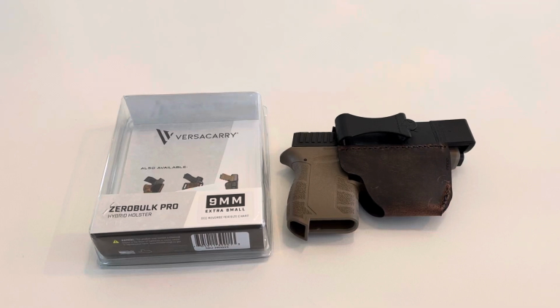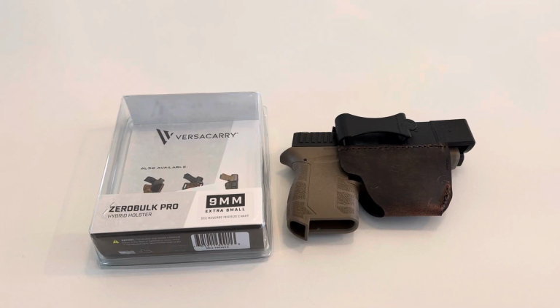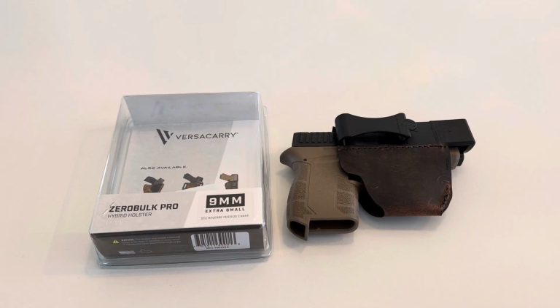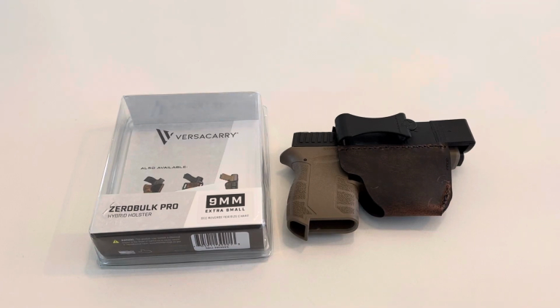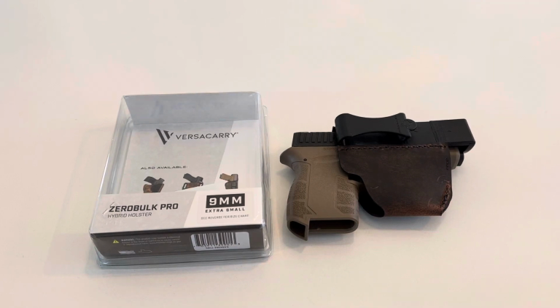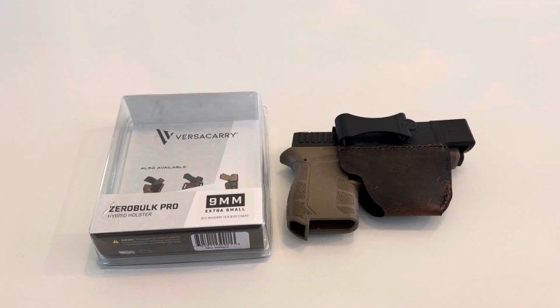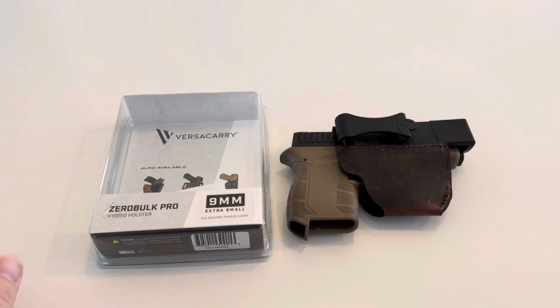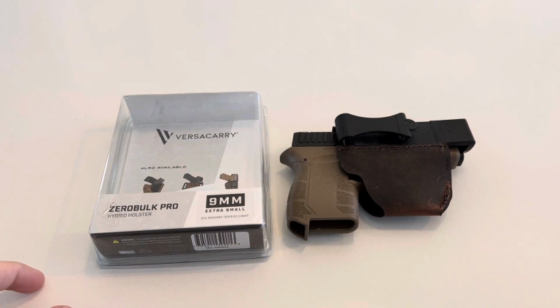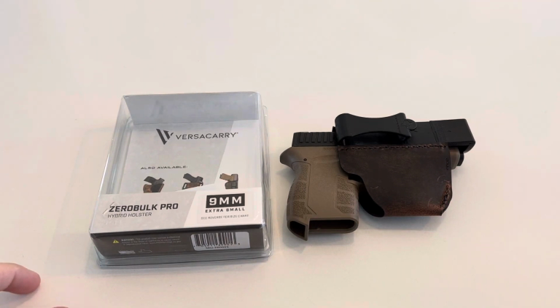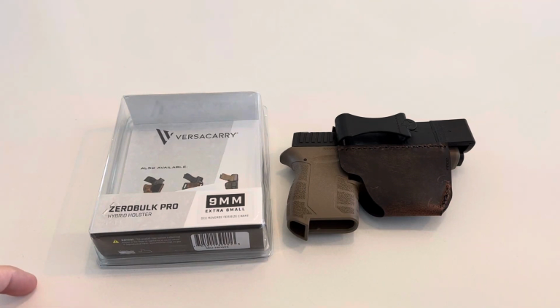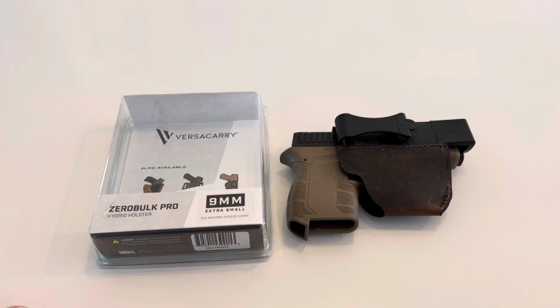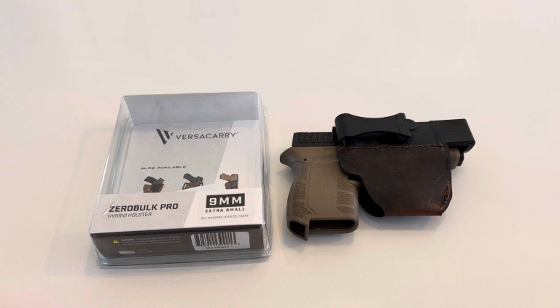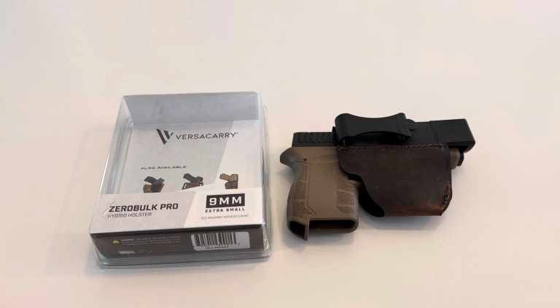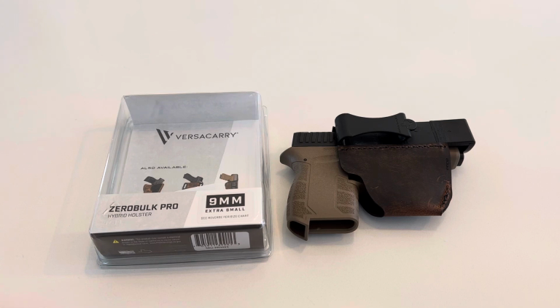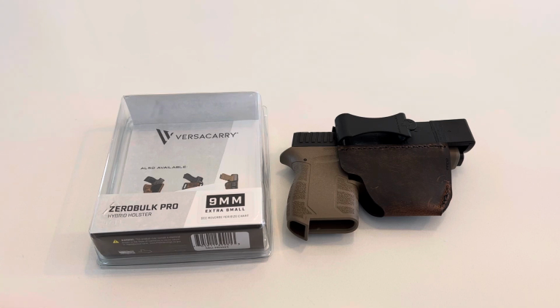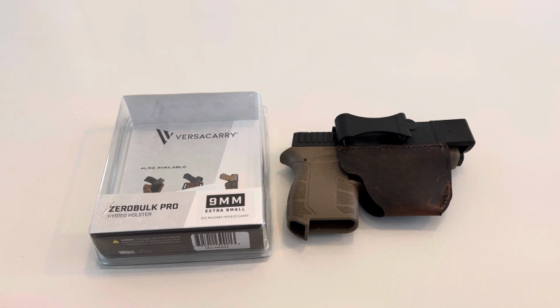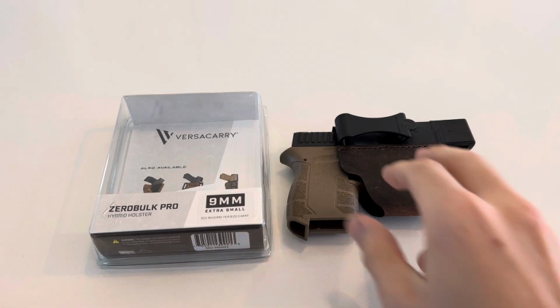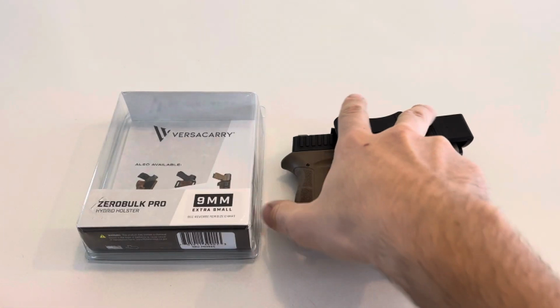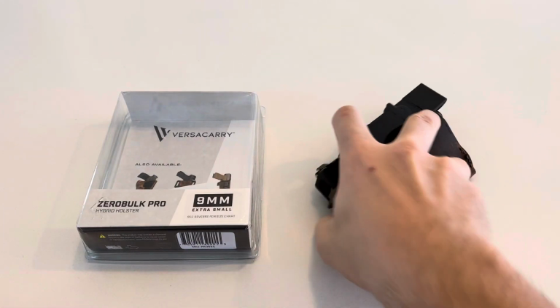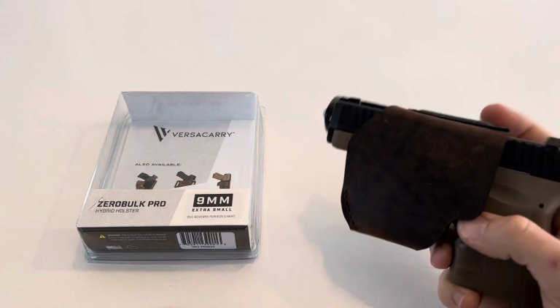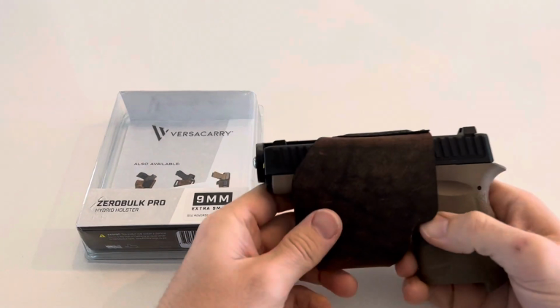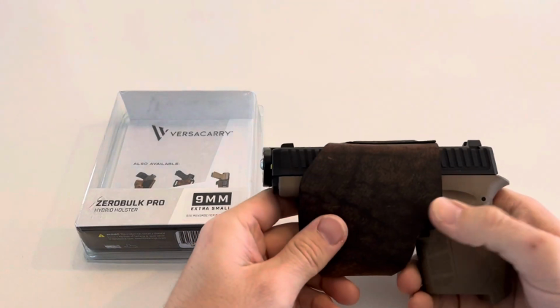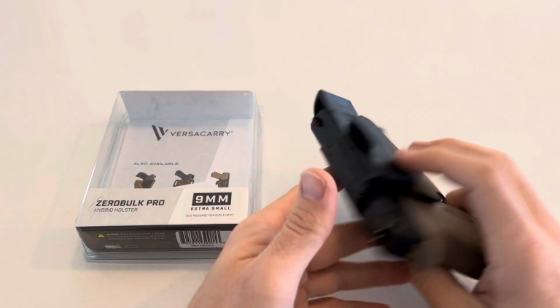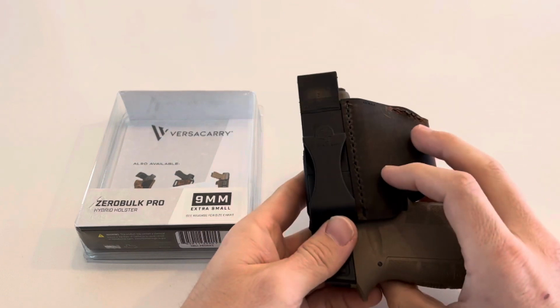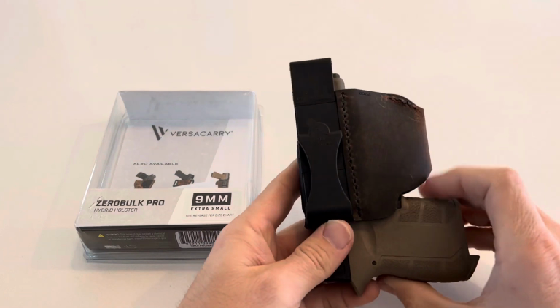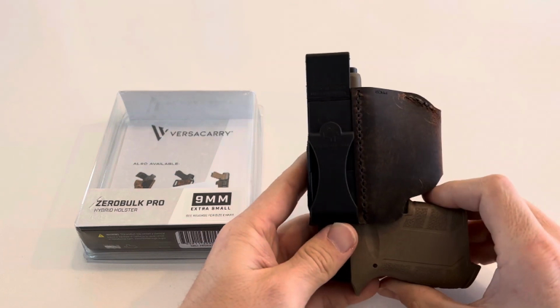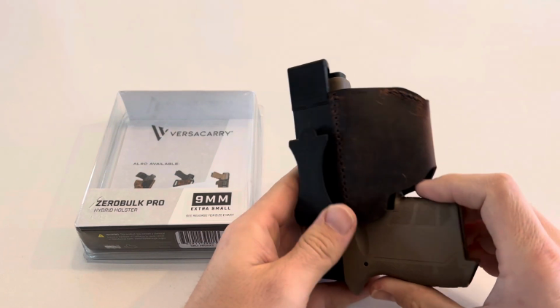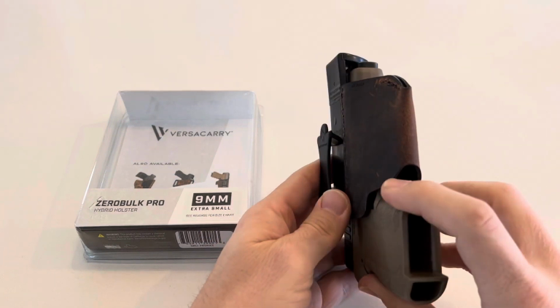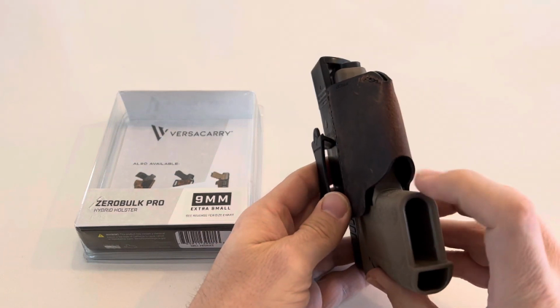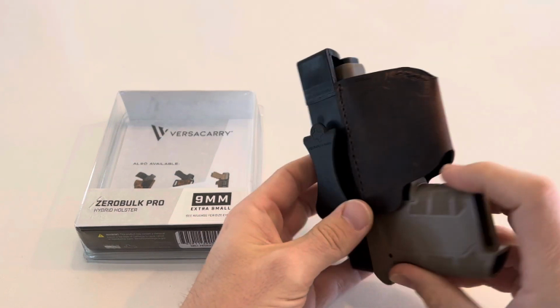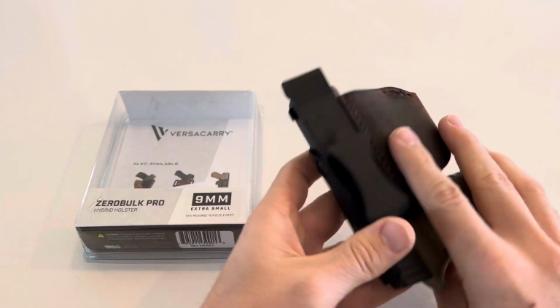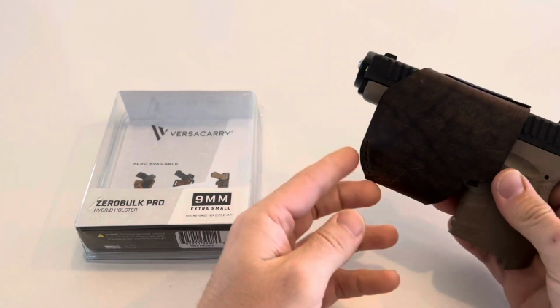Hey everybody, welcome to my Versa Carry Zero Bulk Pro review. Got this in last week and have liked it so far. Got a couple things that are different than I expected, but that has not been bad.